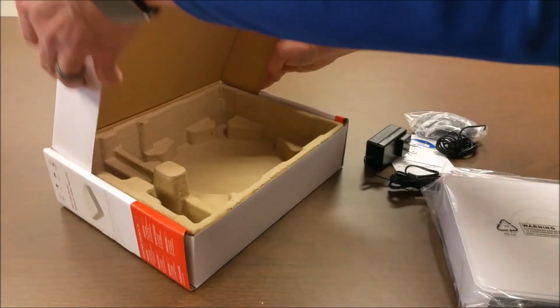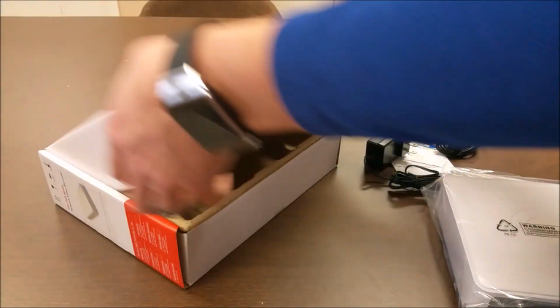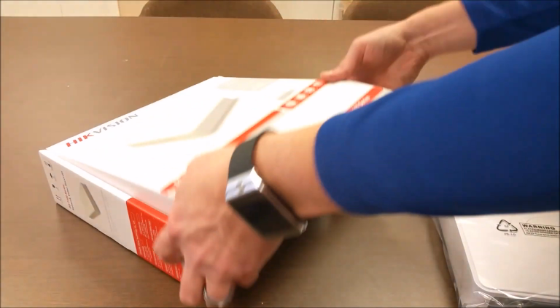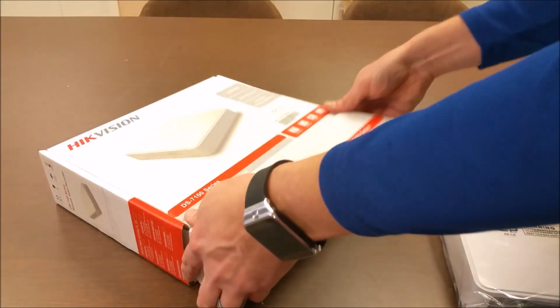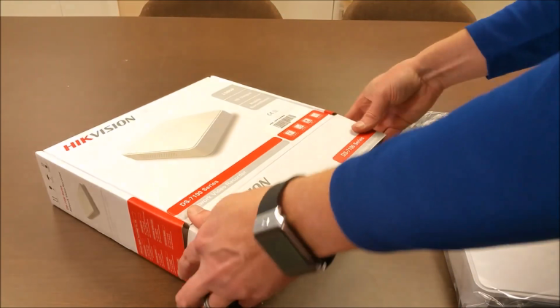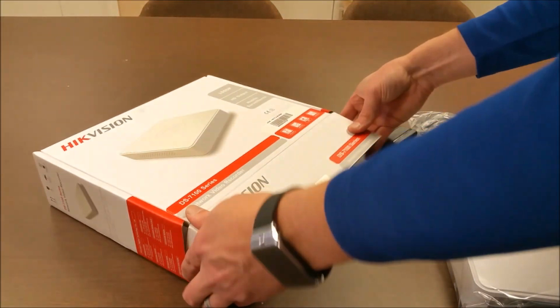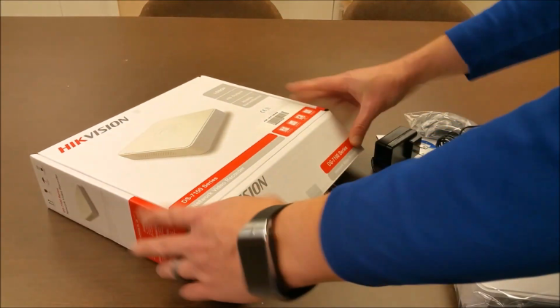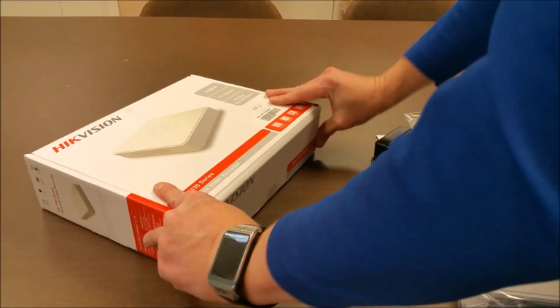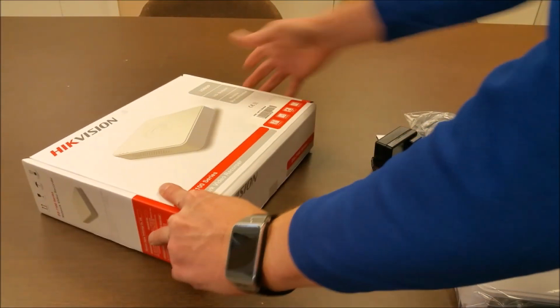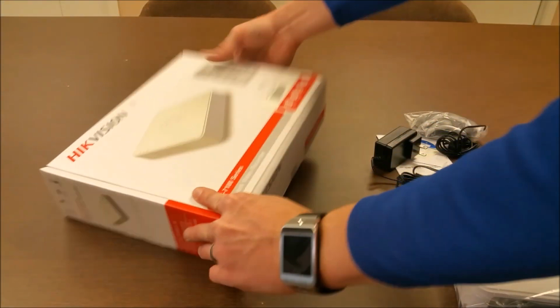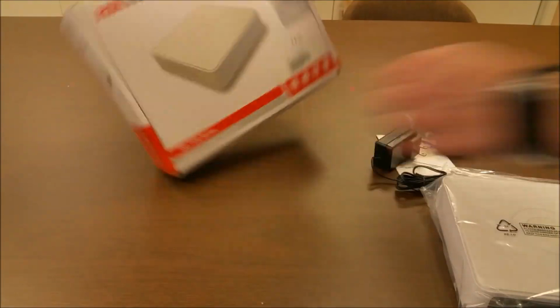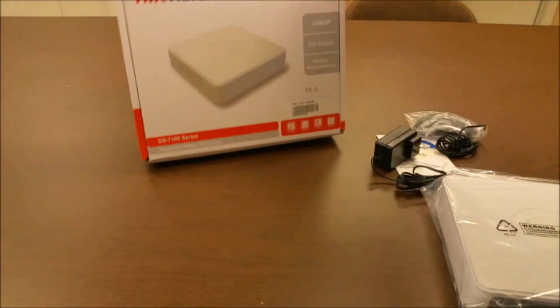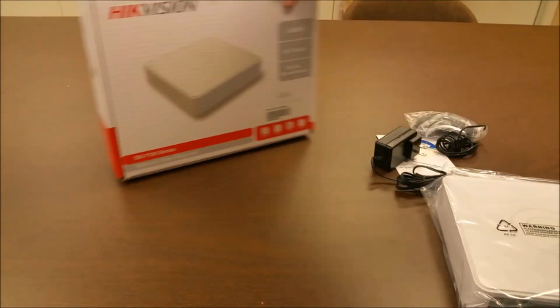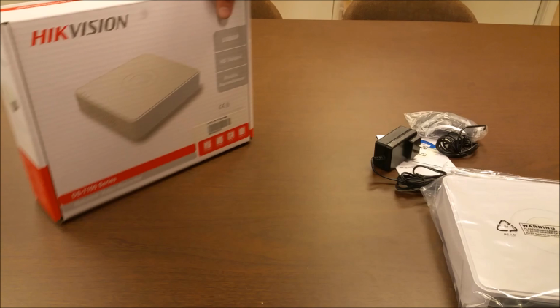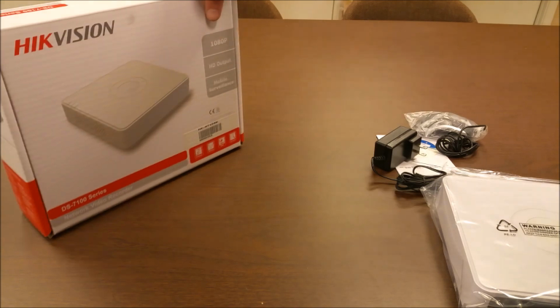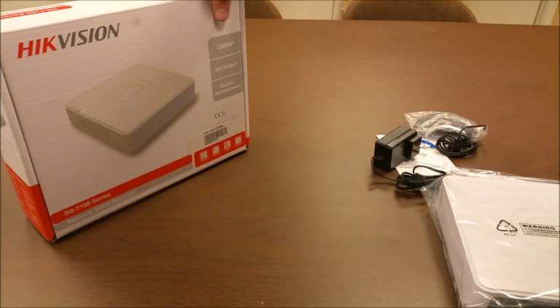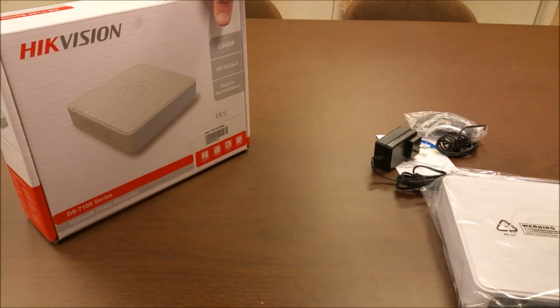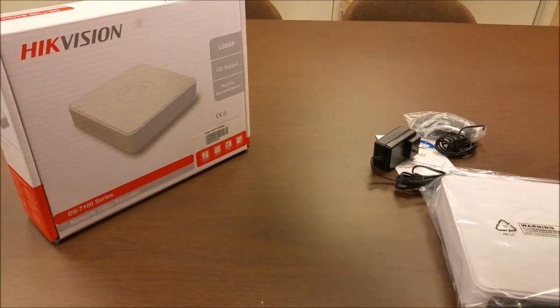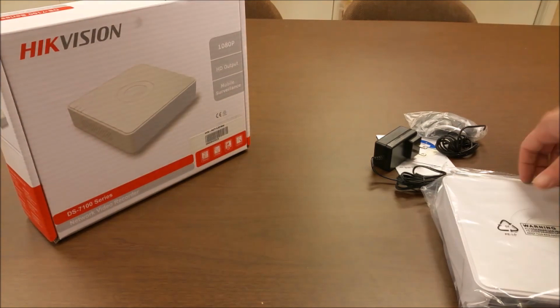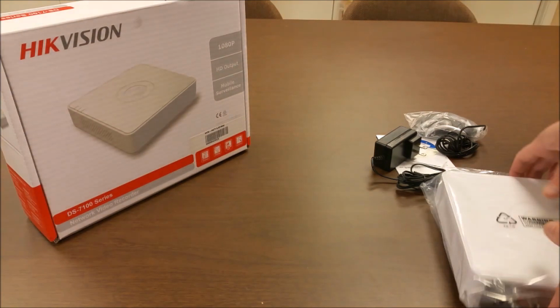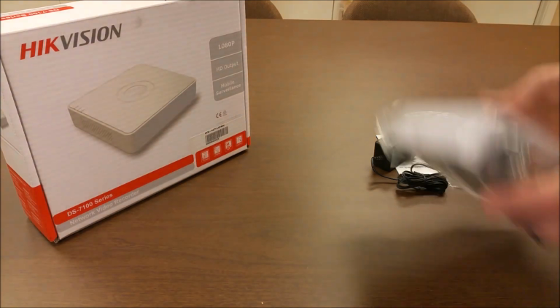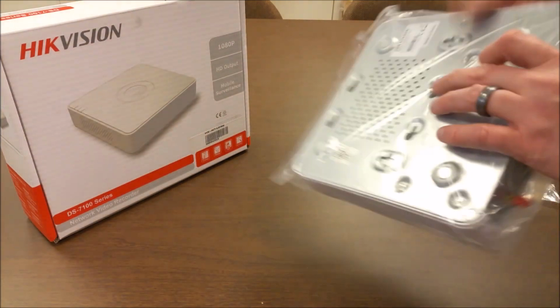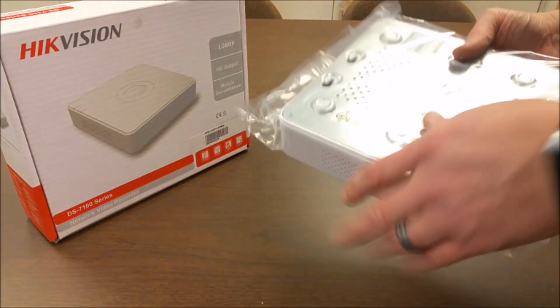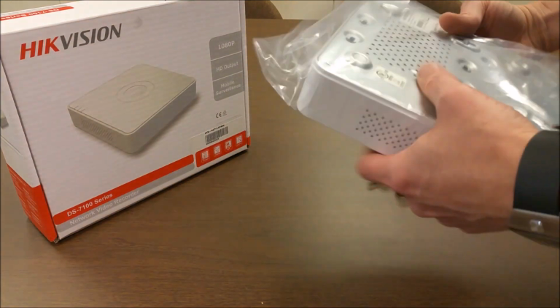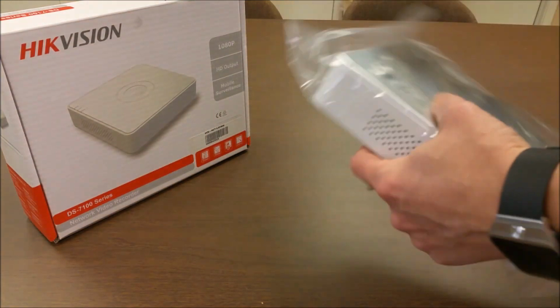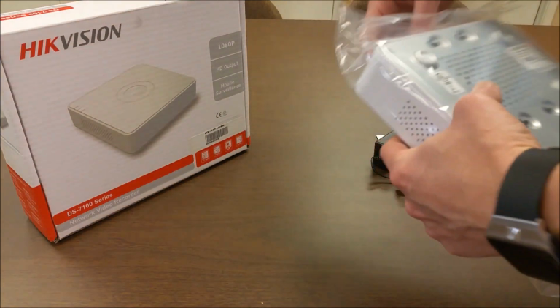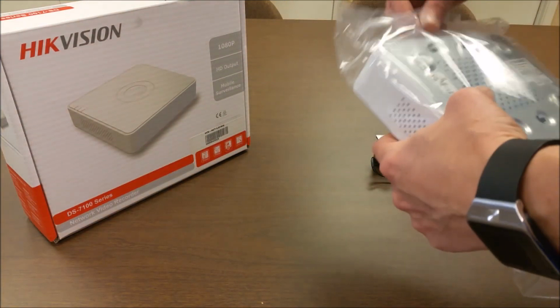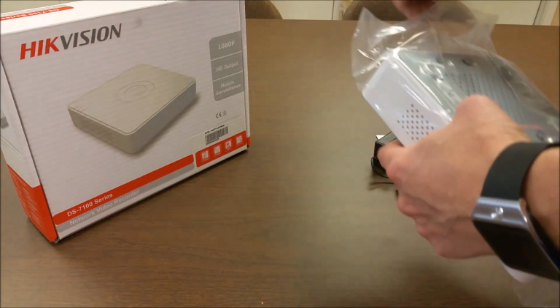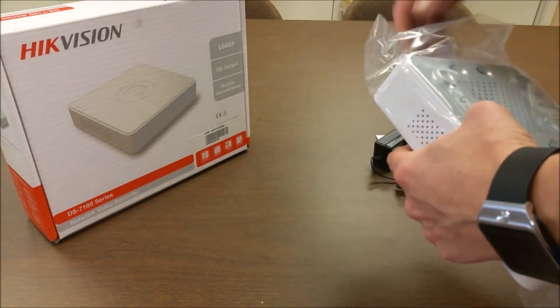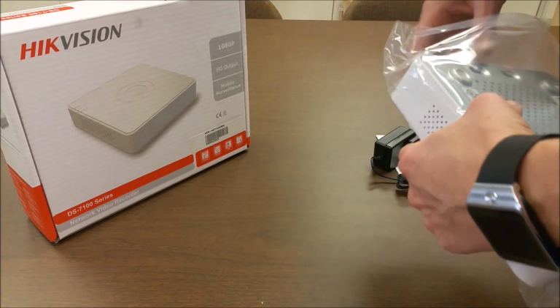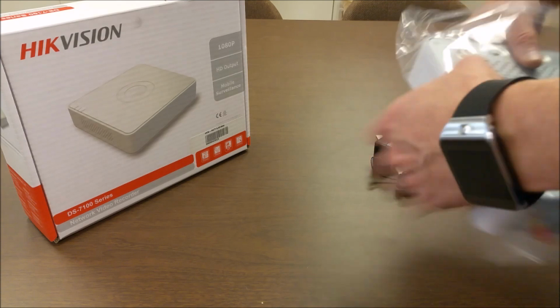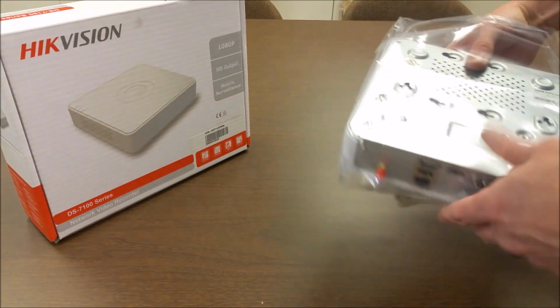This device supports up to a 4TB hard drive mounted inside. At the end of the video I'll show the drive installed.